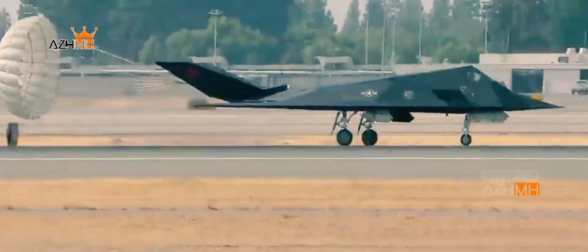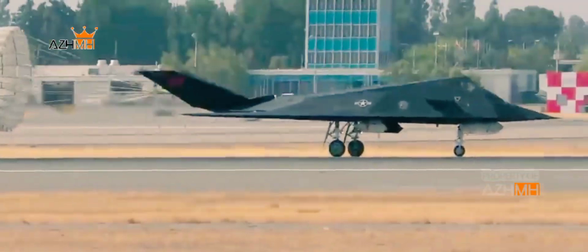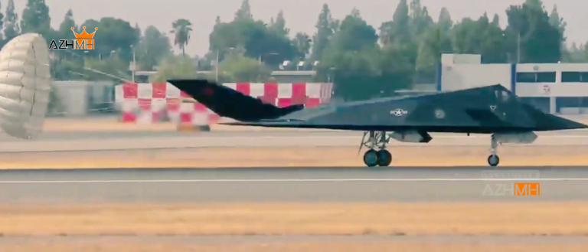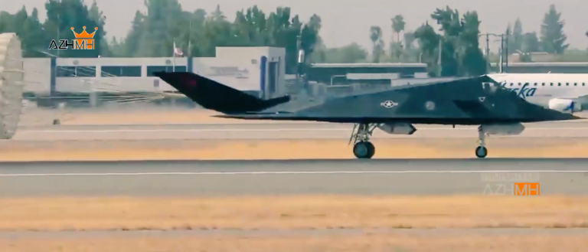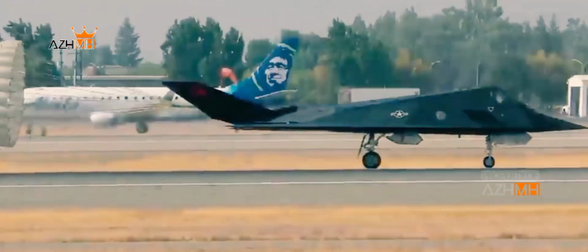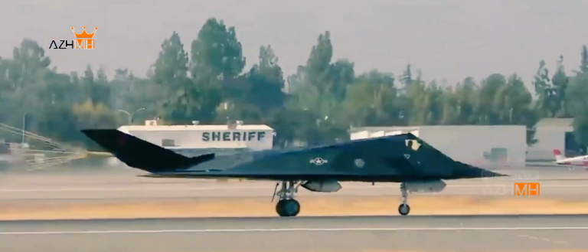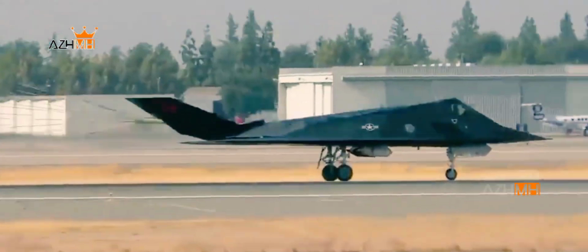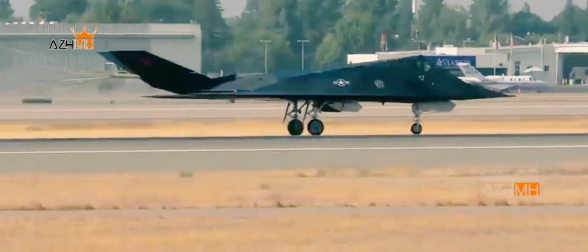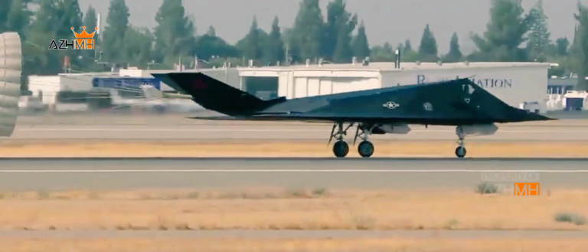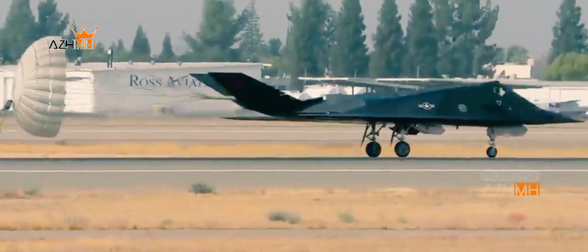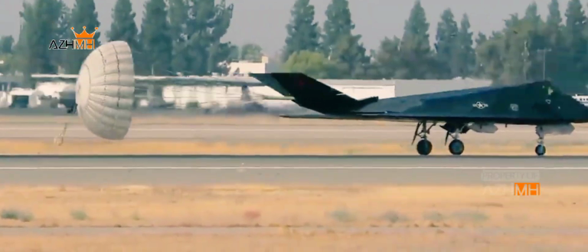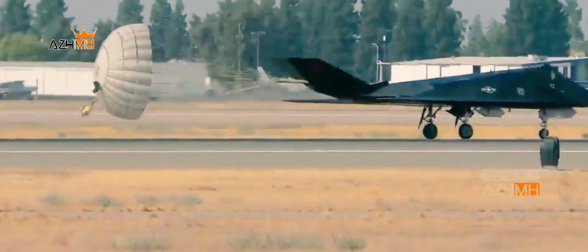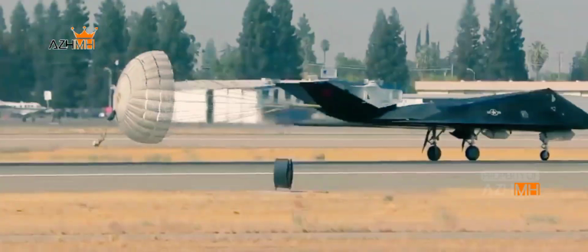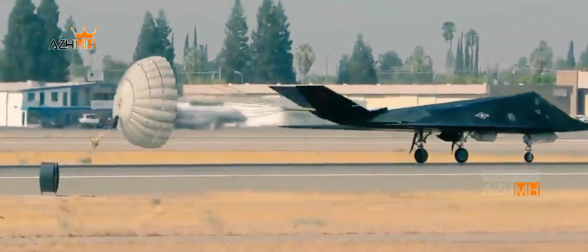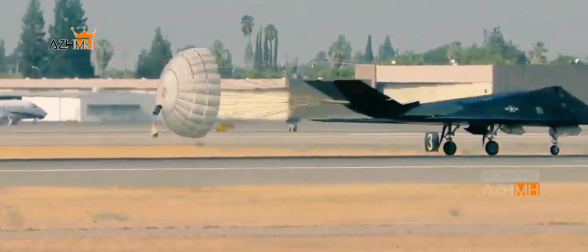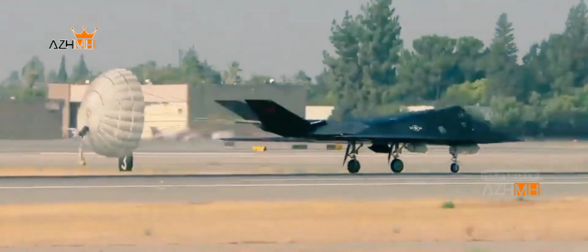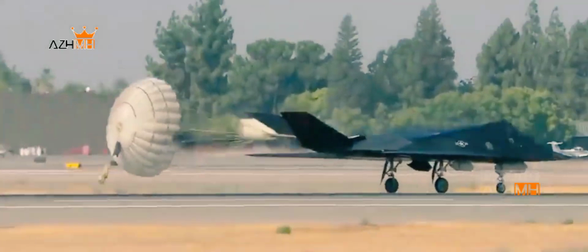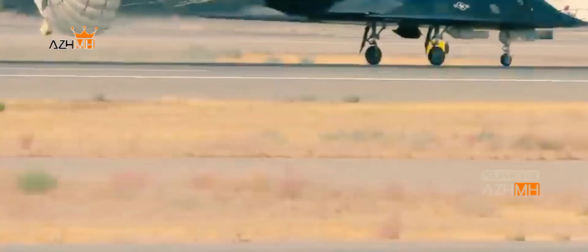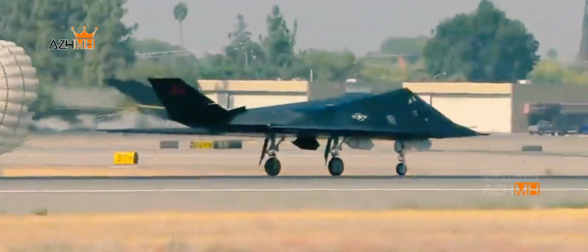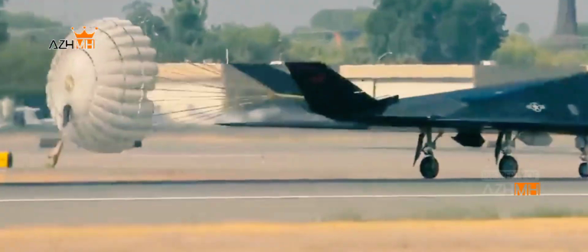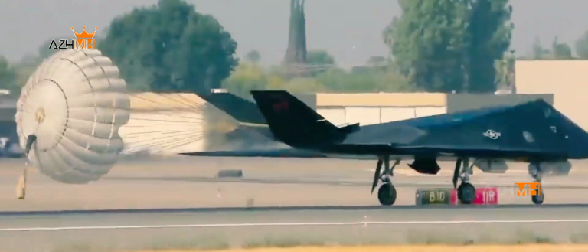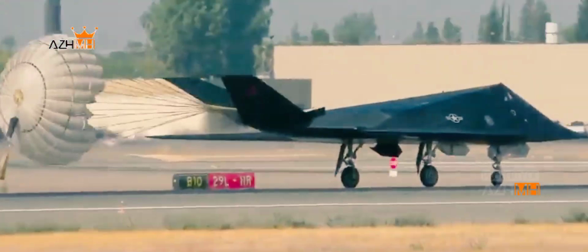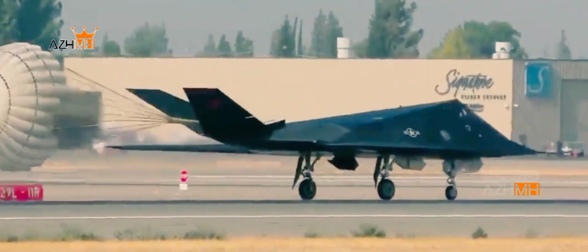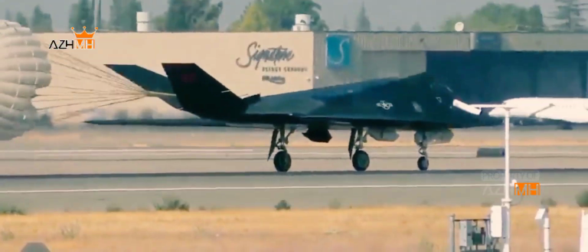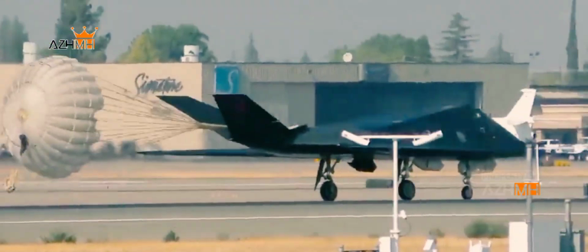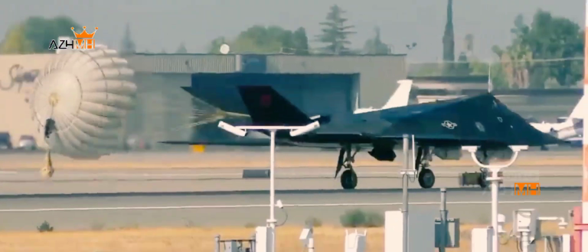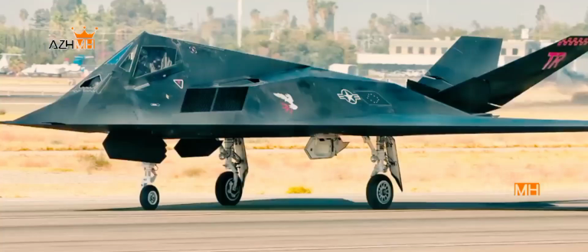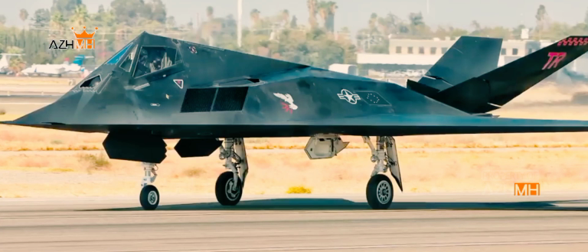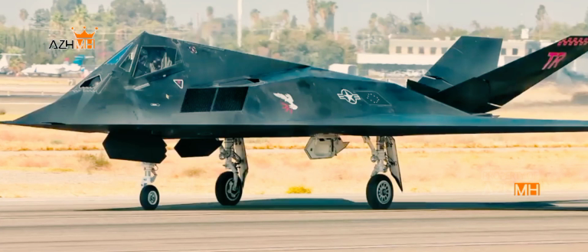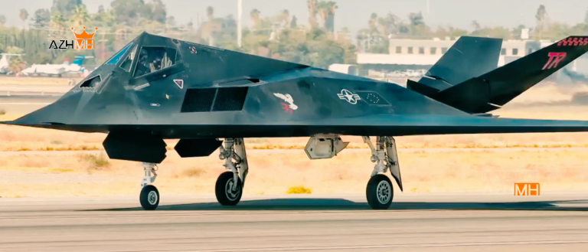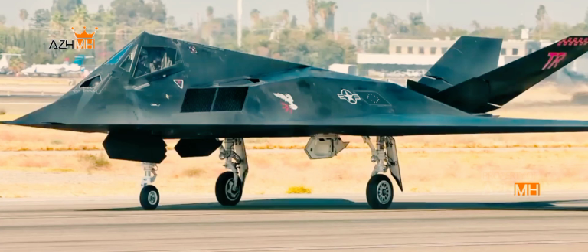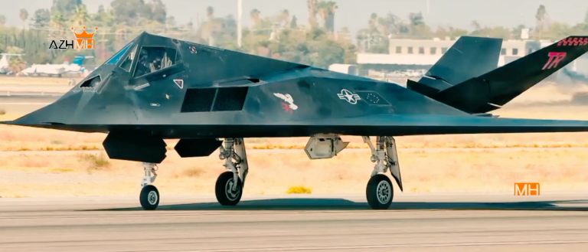The F-117 flew missions over Iraq and Afghanistan during the Global War on Terror, but the Air Force decided to retire the aircraft in order to use the savings to purchase more F-22s. By 2008, the Nighthawks were out and the F-22s were in.